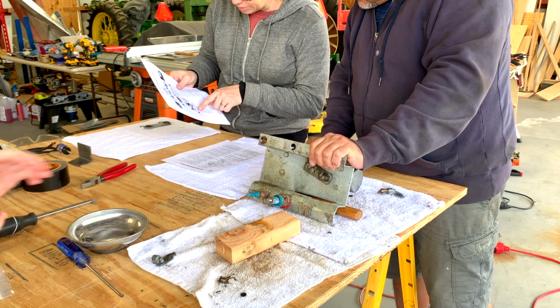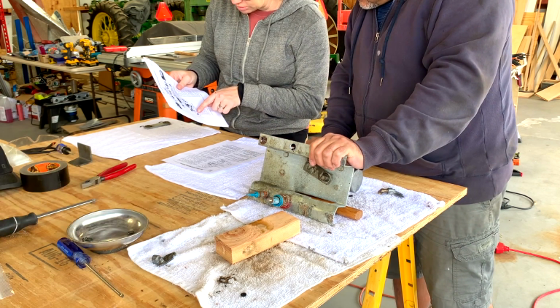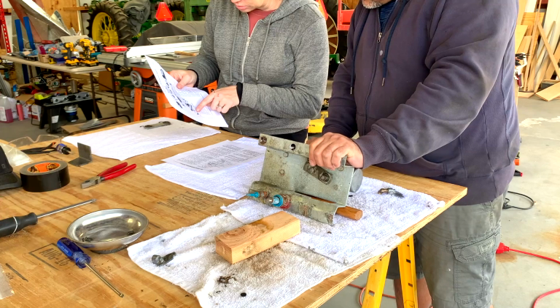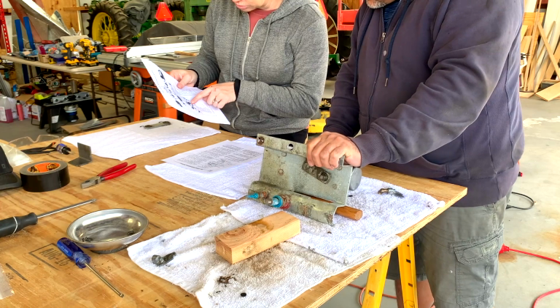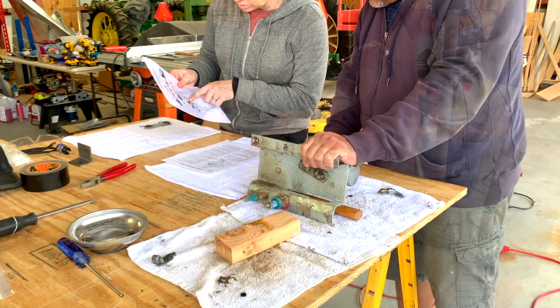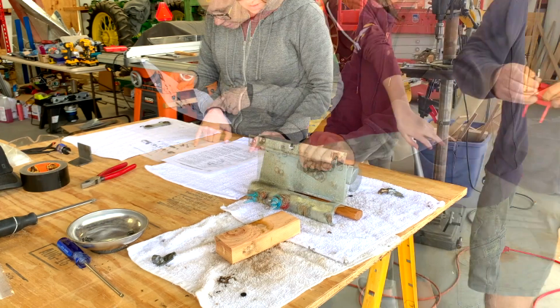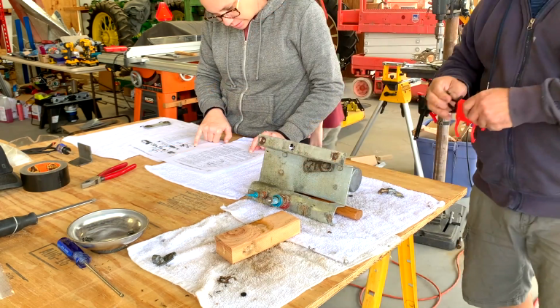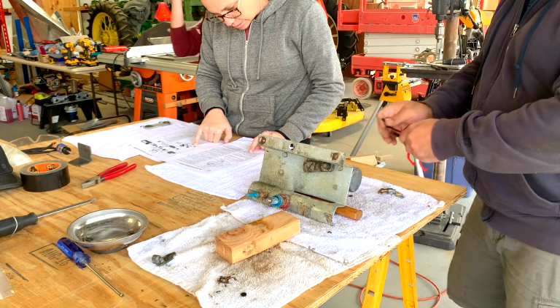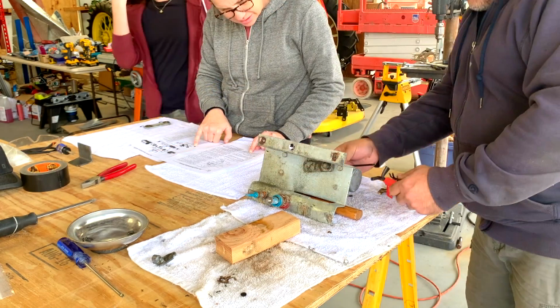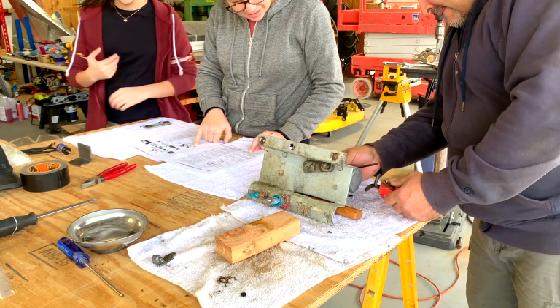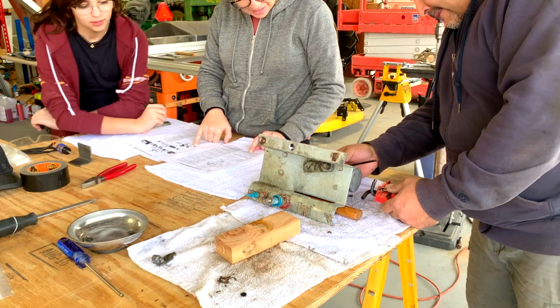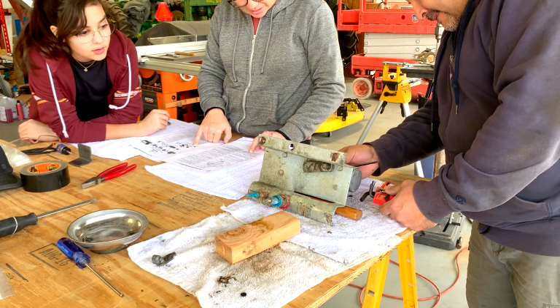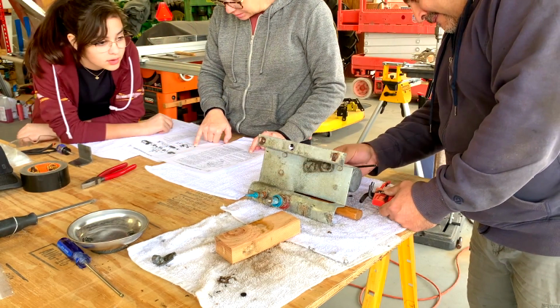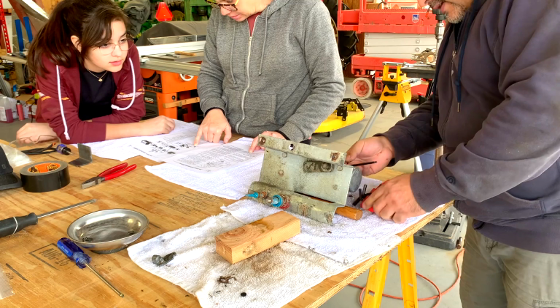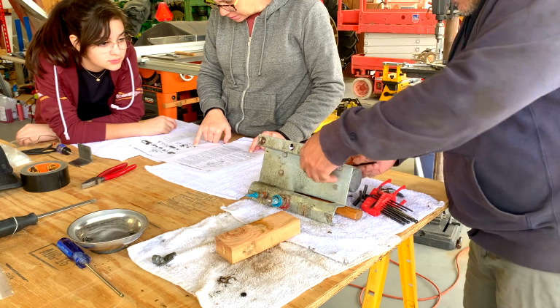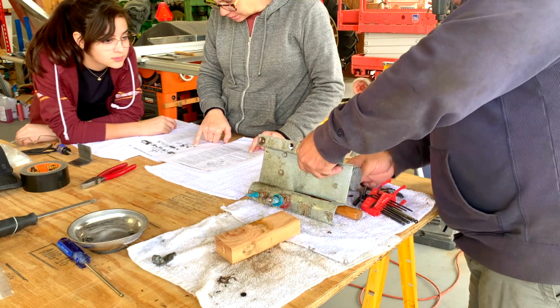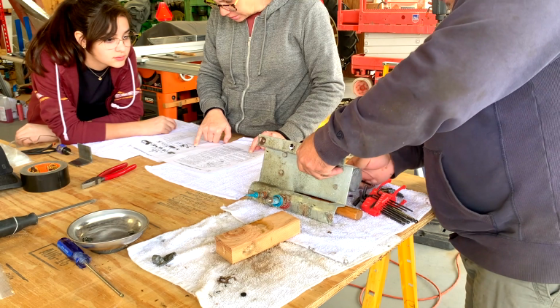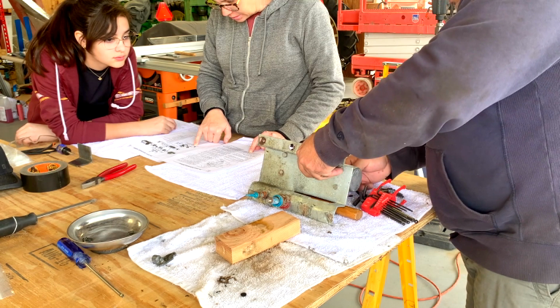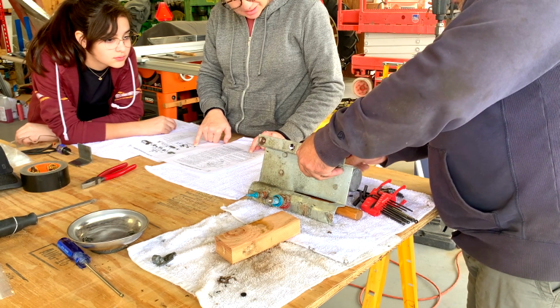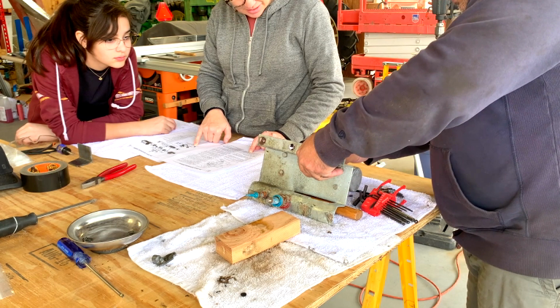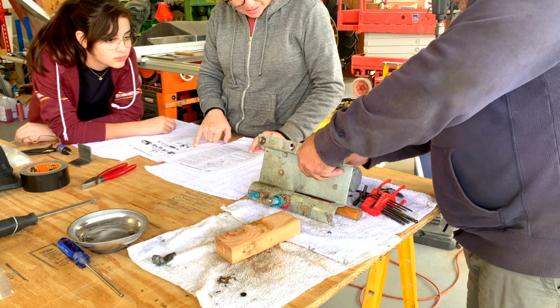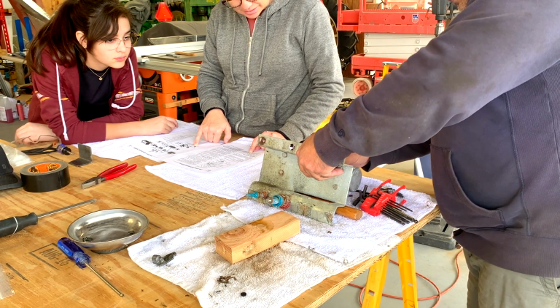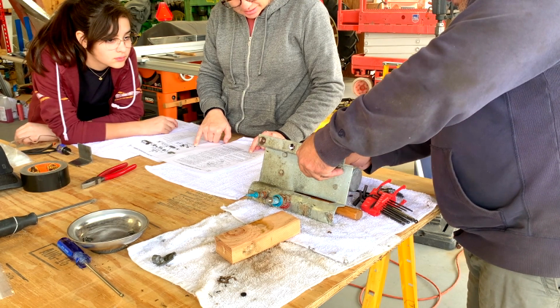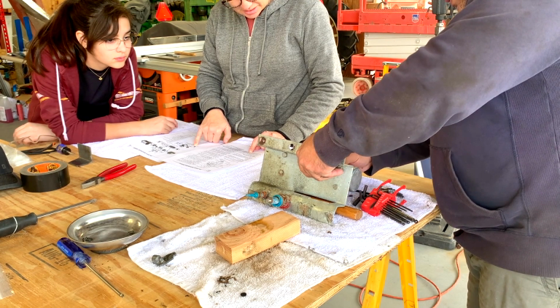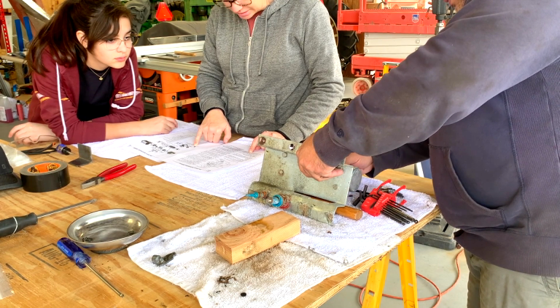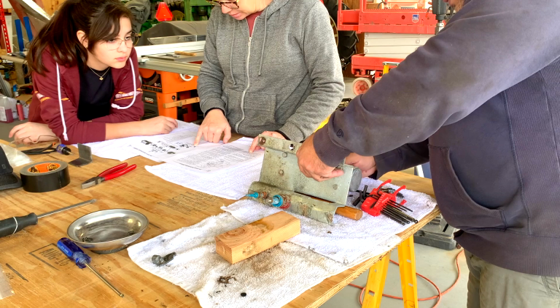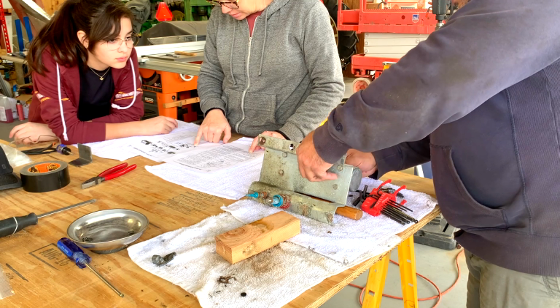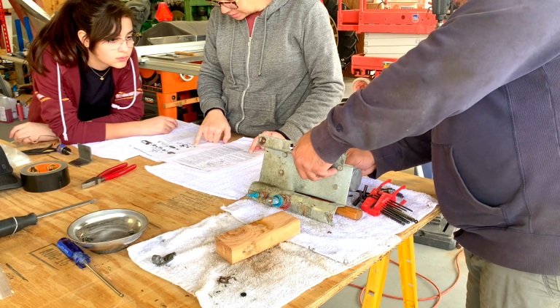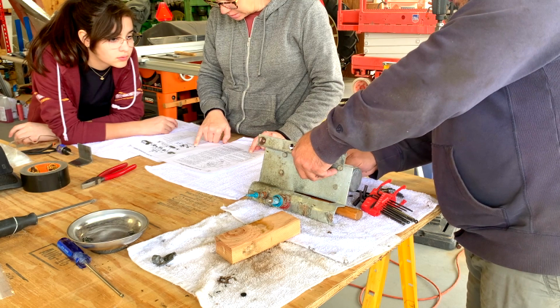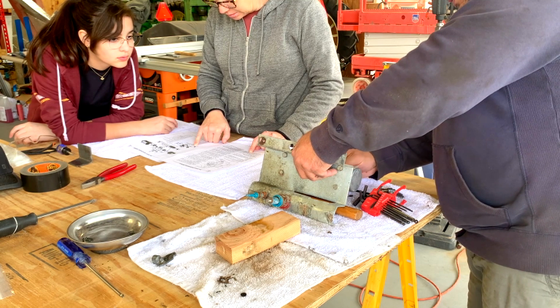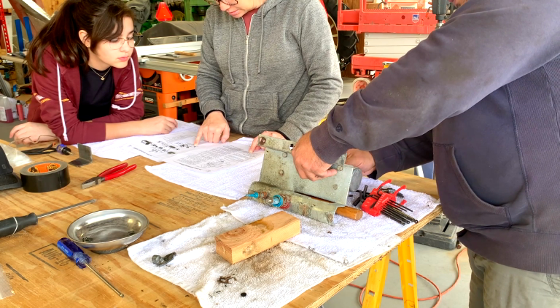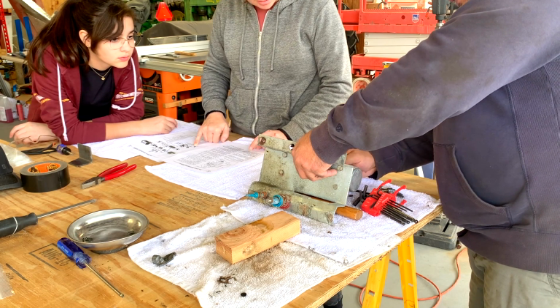There are these little screws that come out as part of the disassembly.